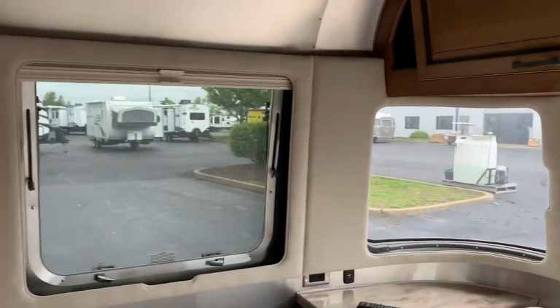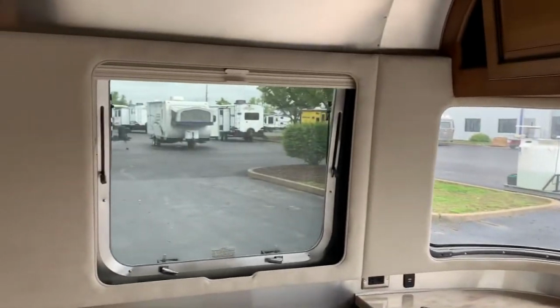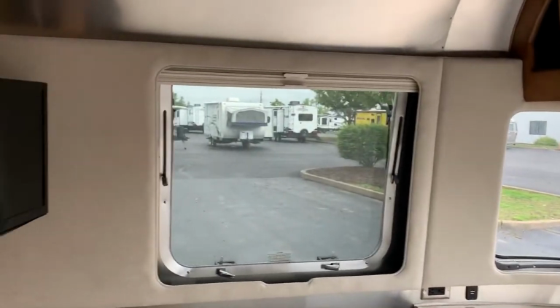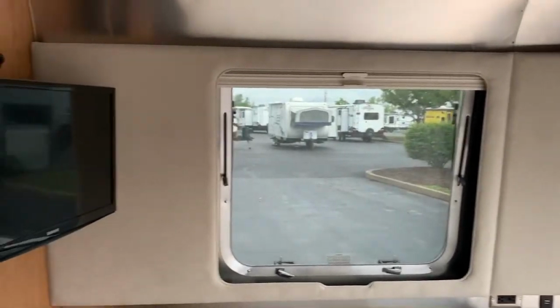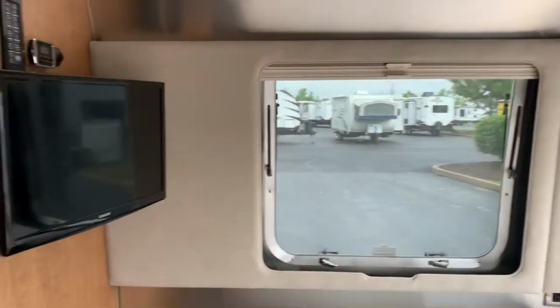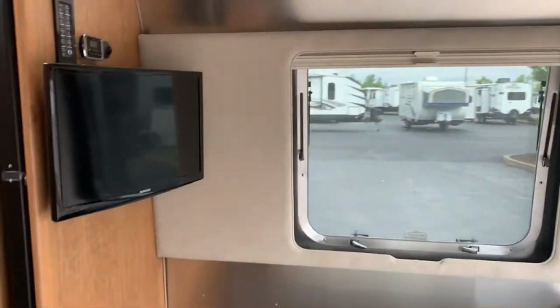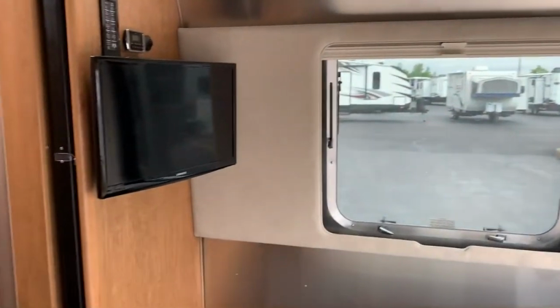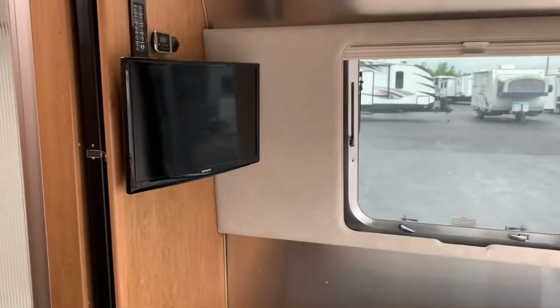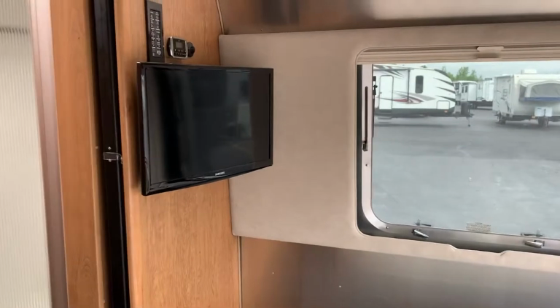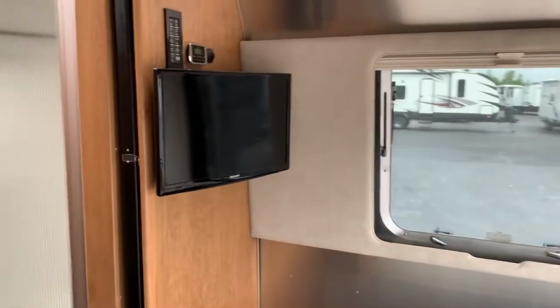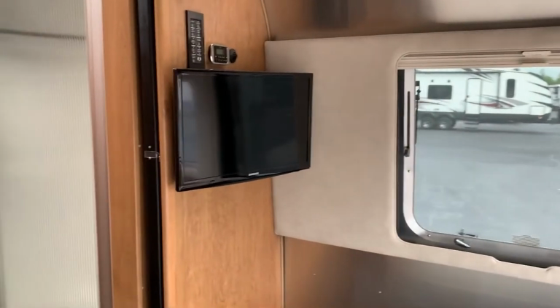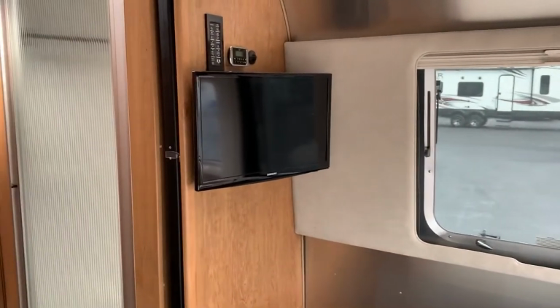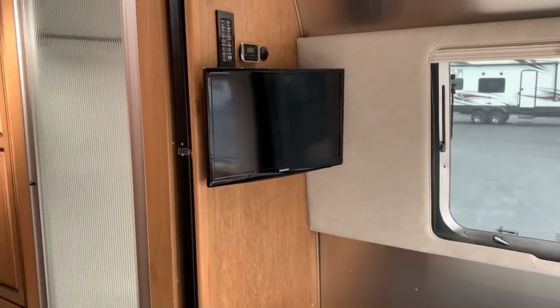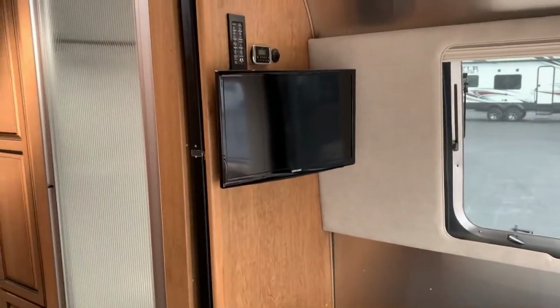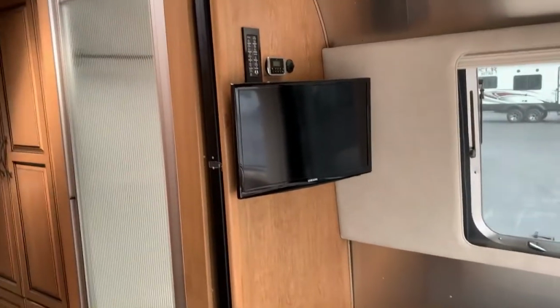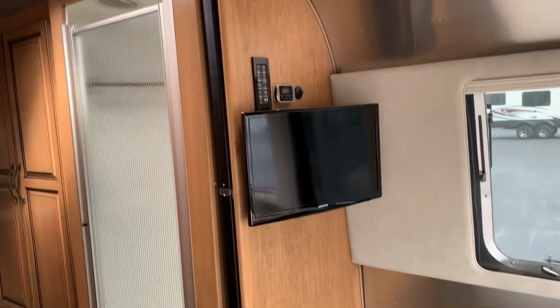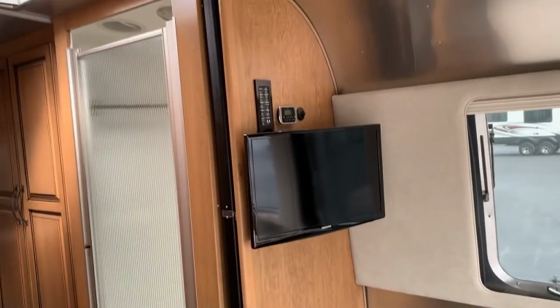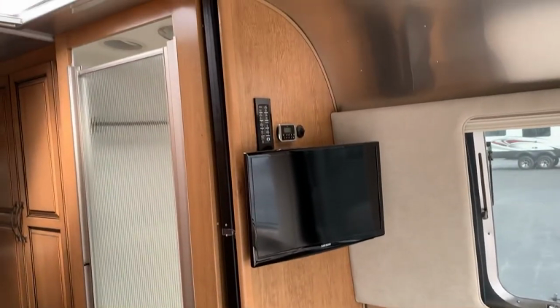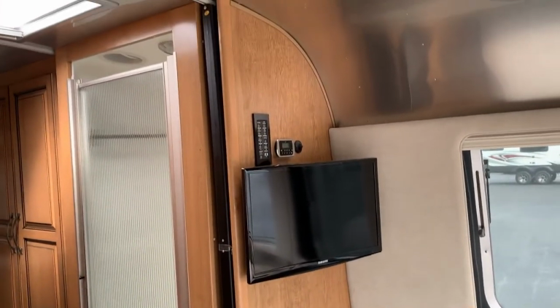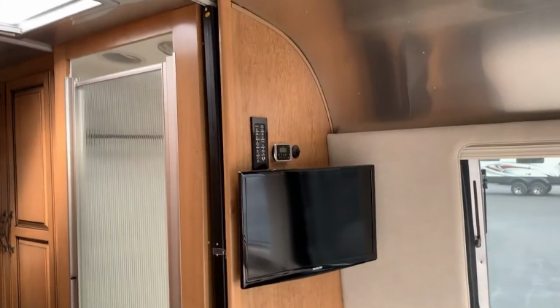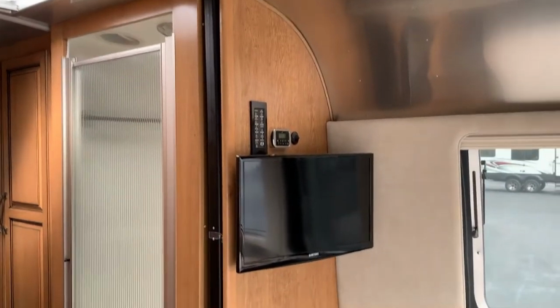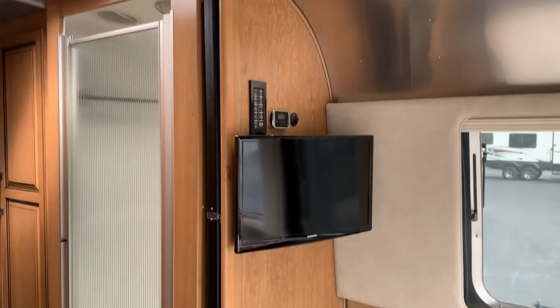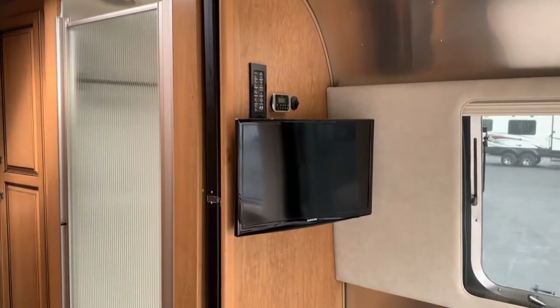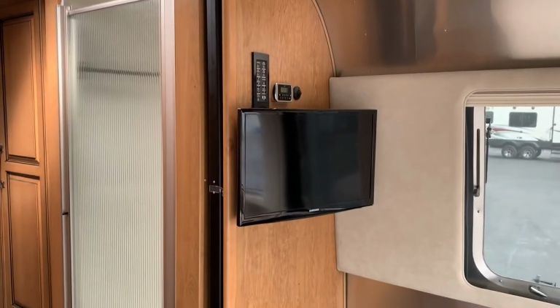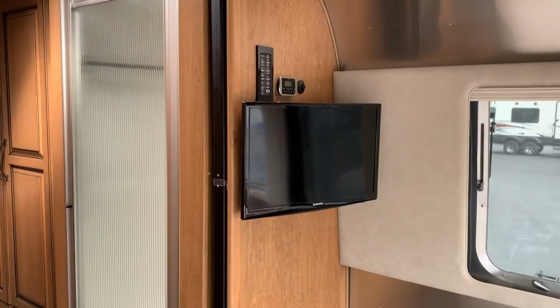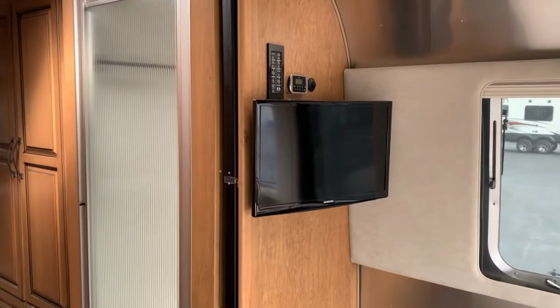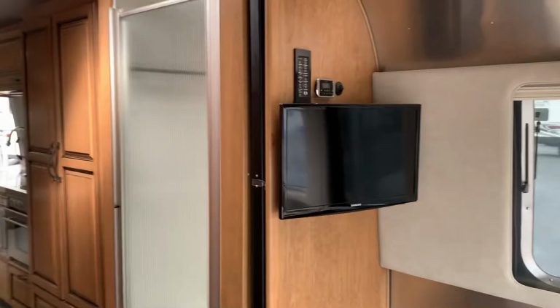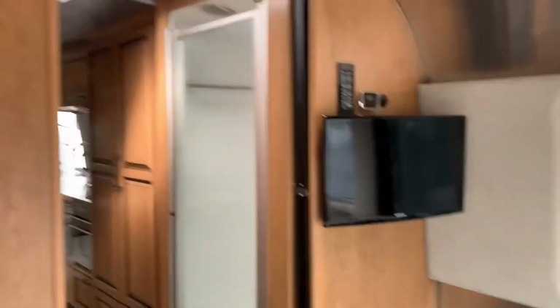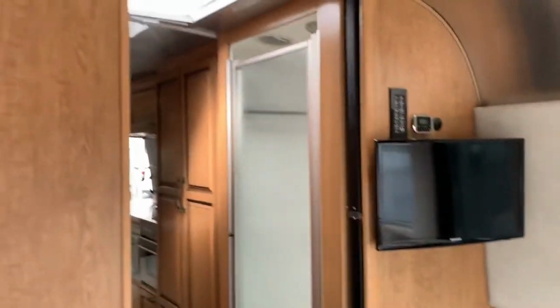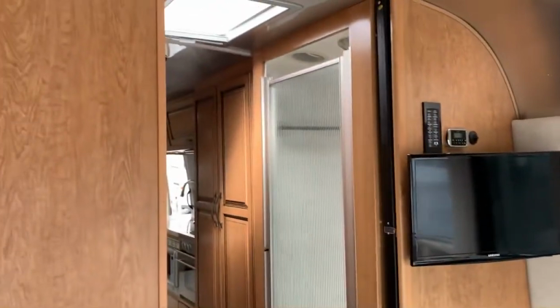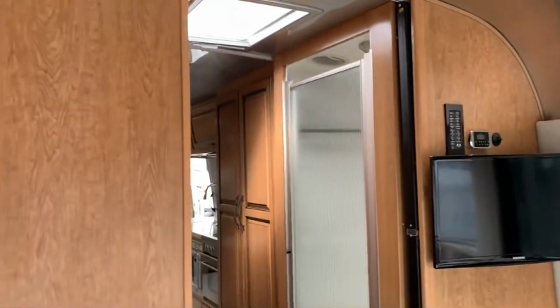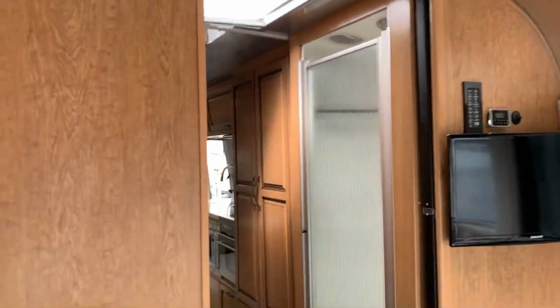You have day and night shades everywhere in the coach as well, which is great. And you have a little TV here in the bedroom area, and it's on a swivel mount.